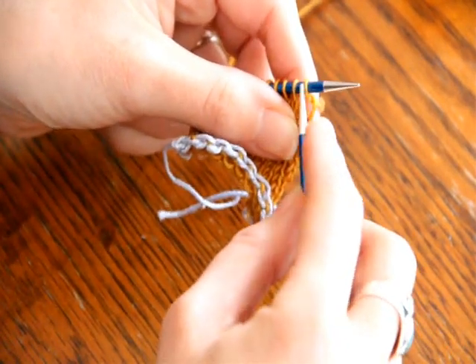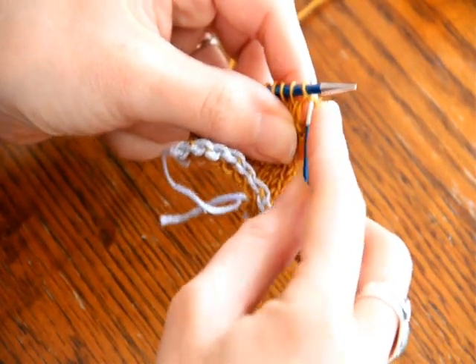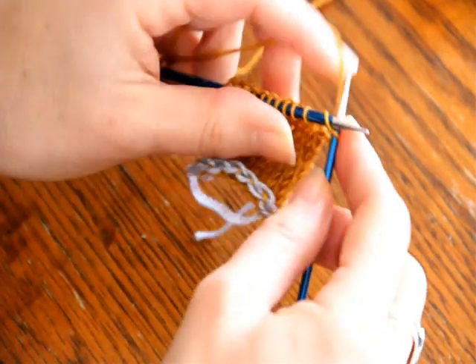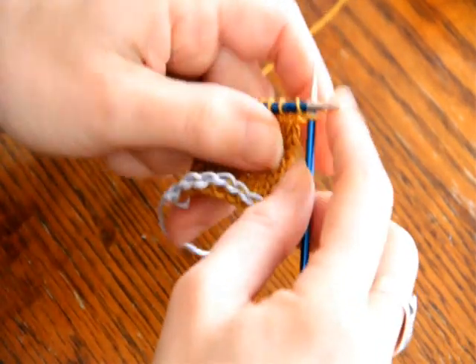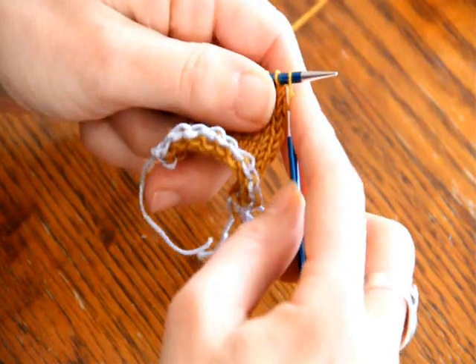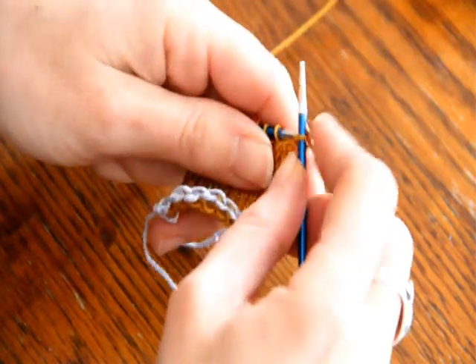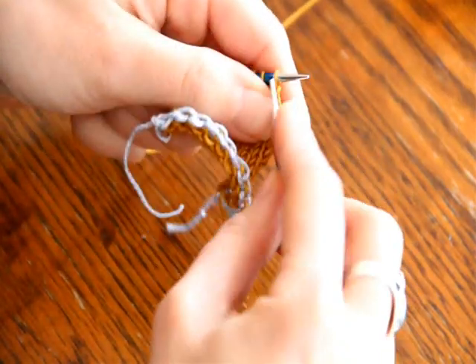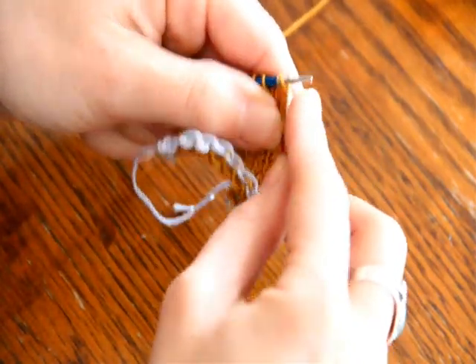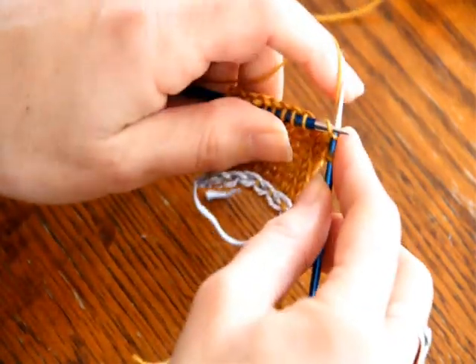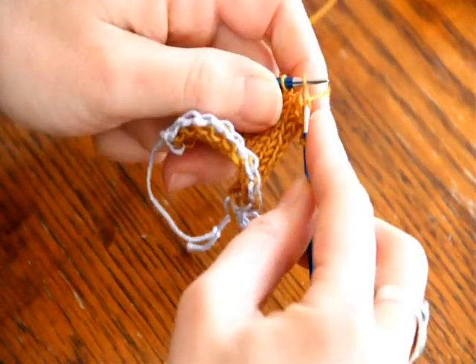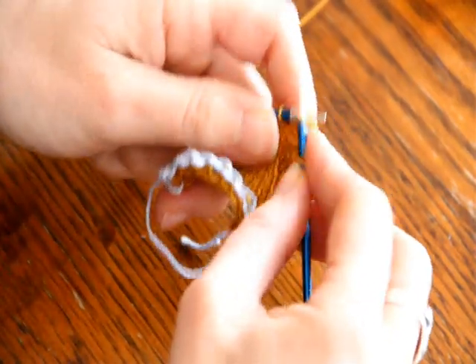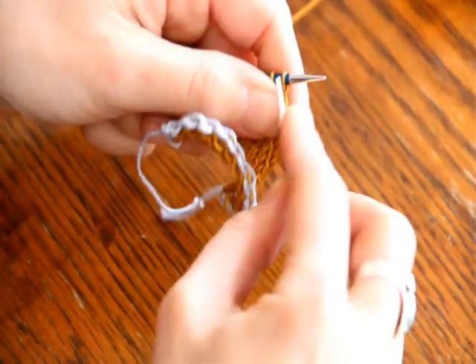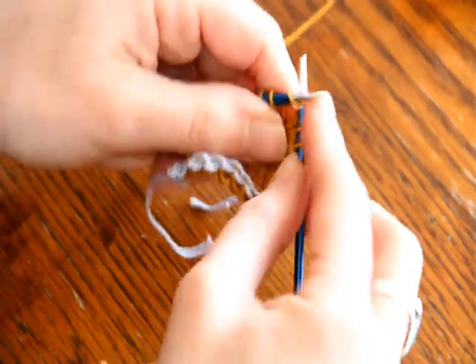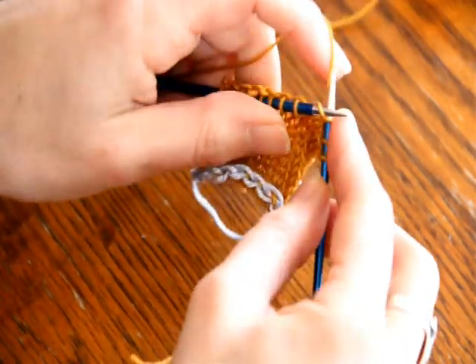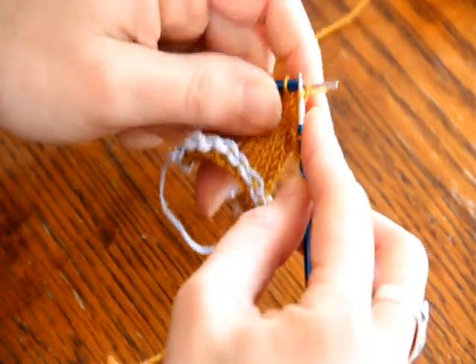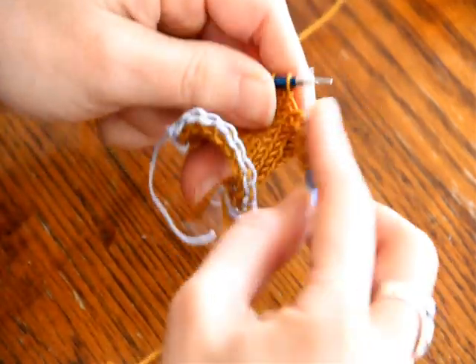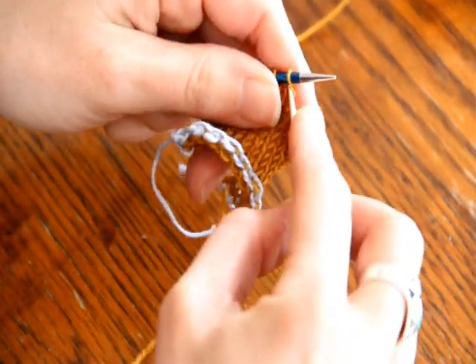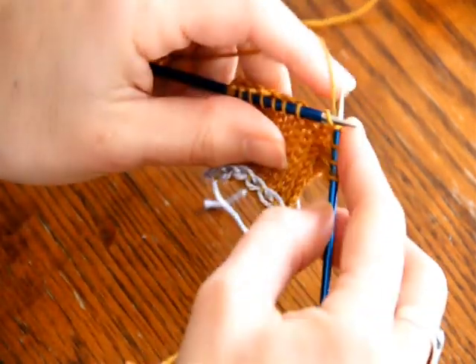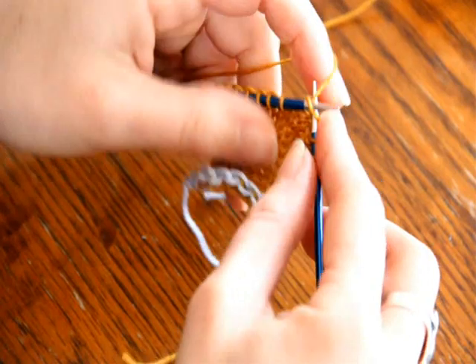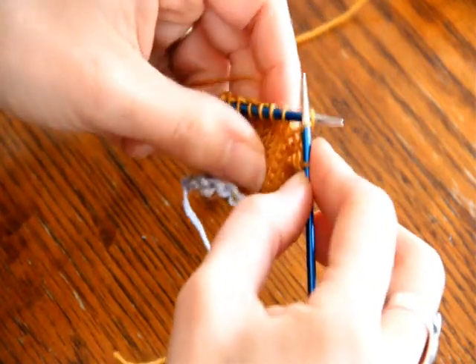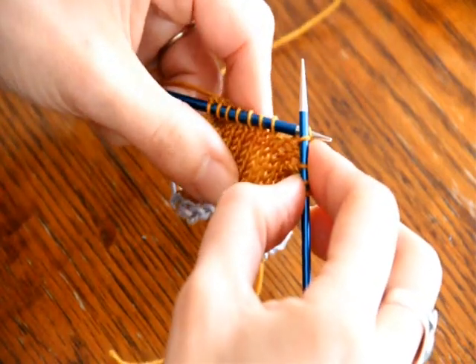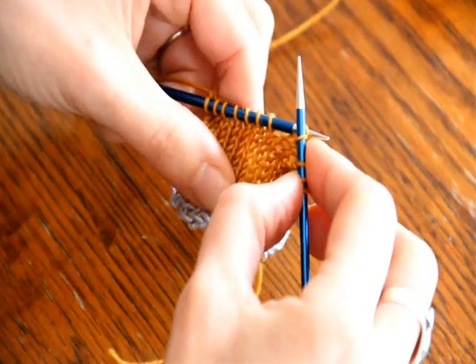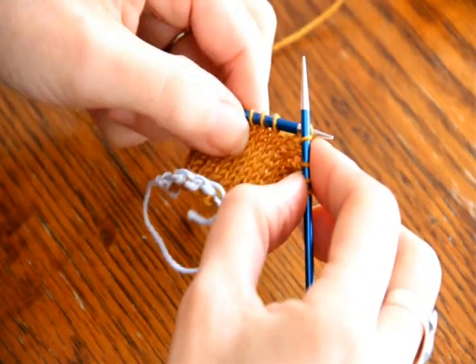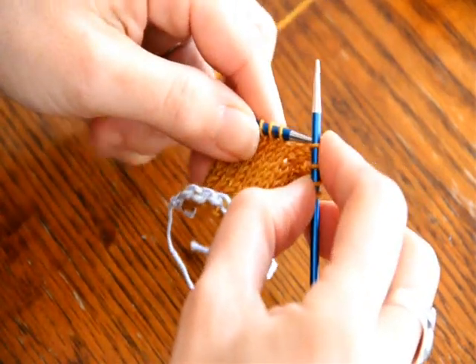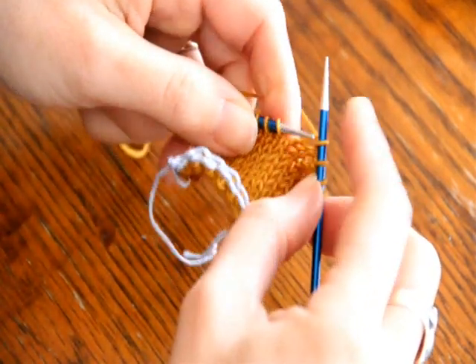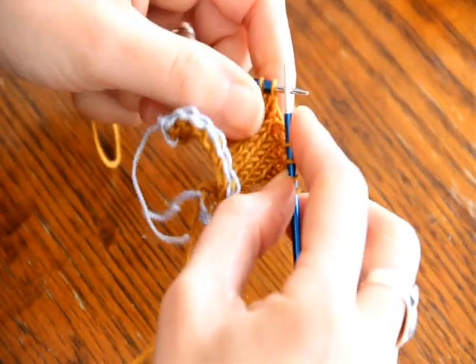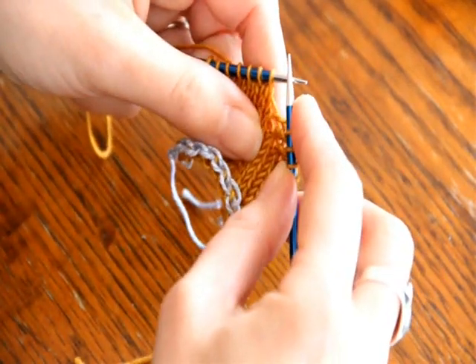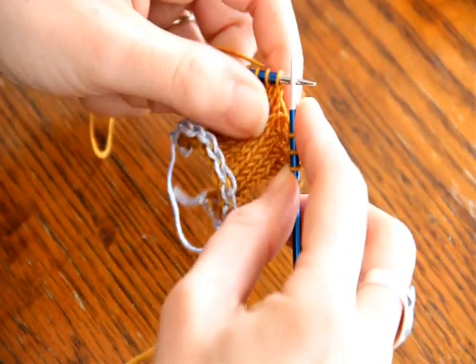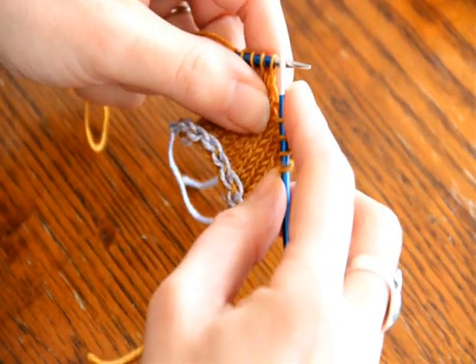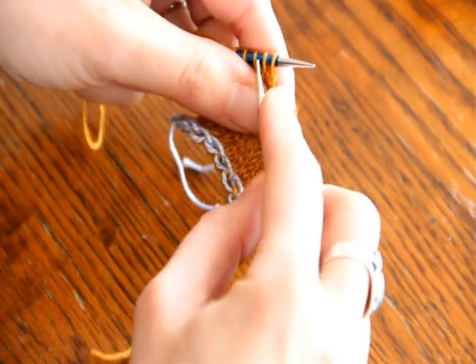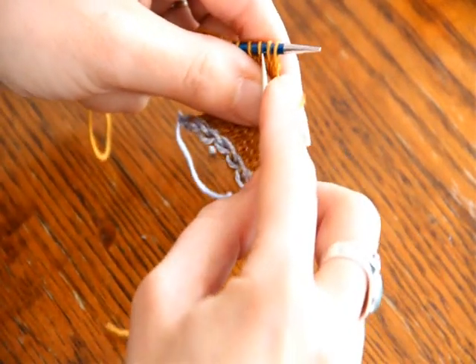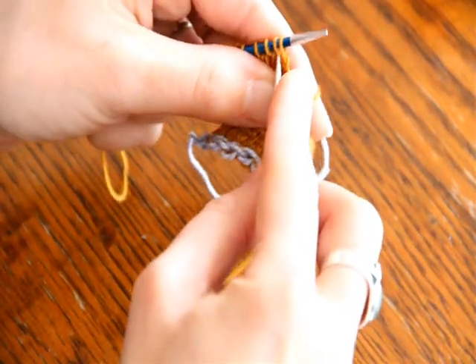I'm just going to knit to my center three stitches here, and I'm on a right side row right now, so I will show you how to do a center double decrease on a right side row first.